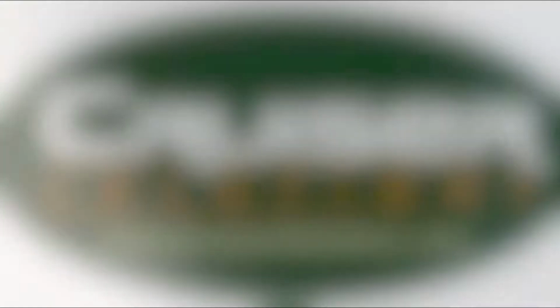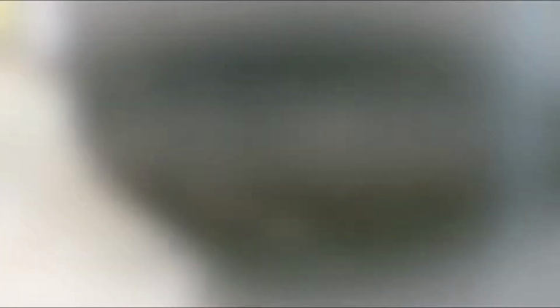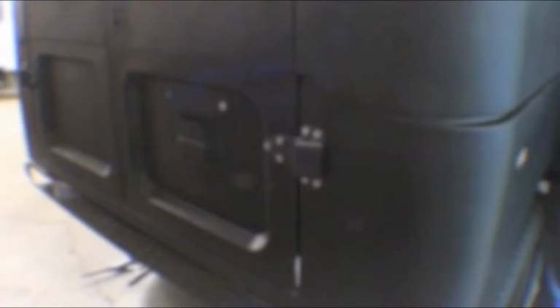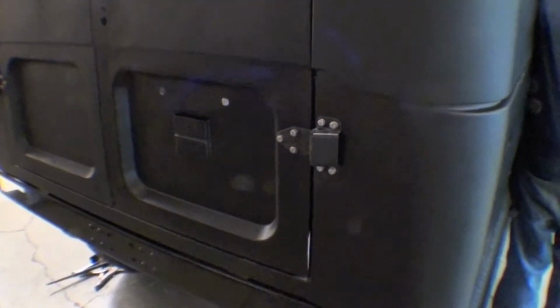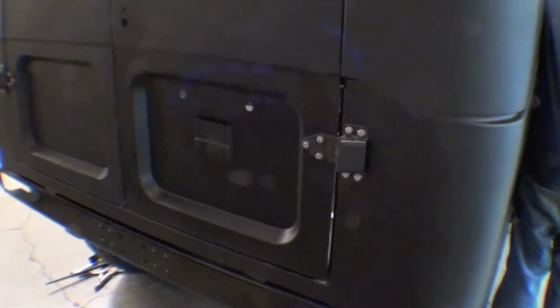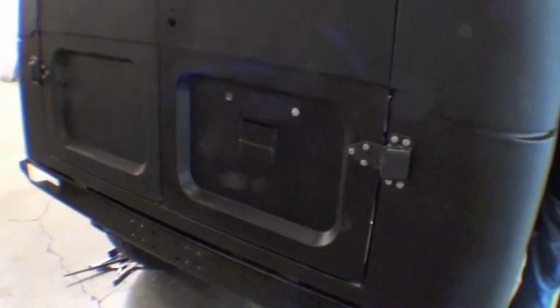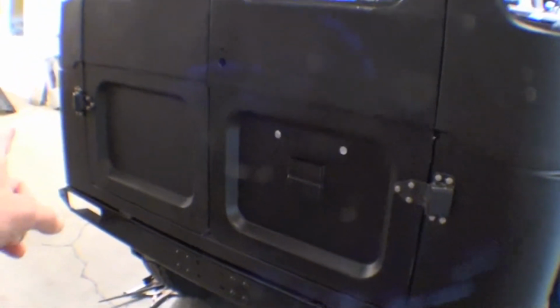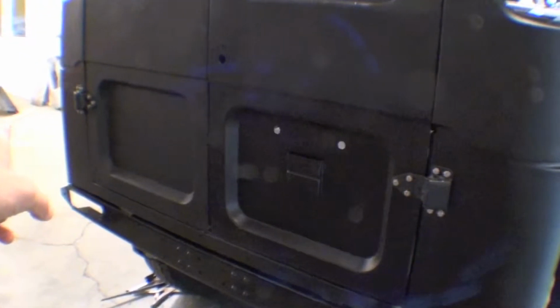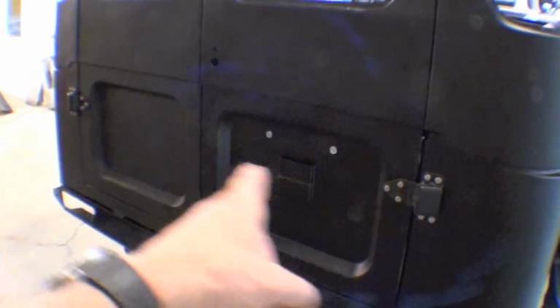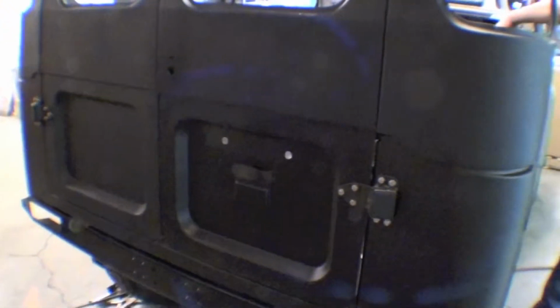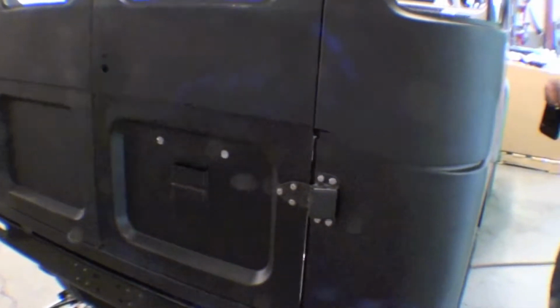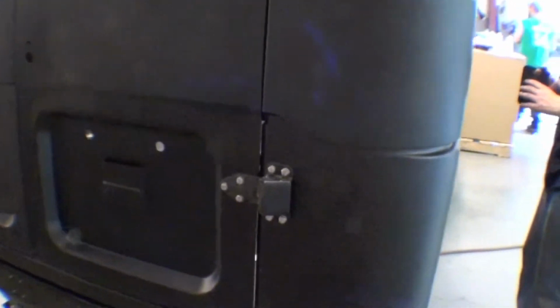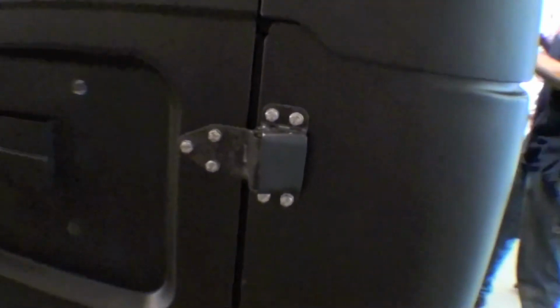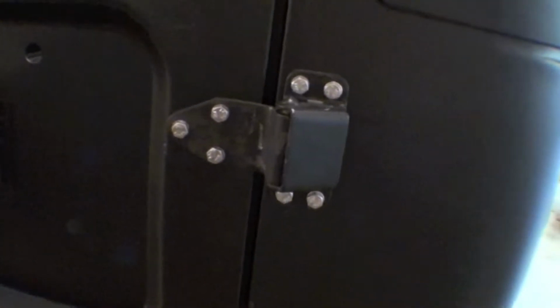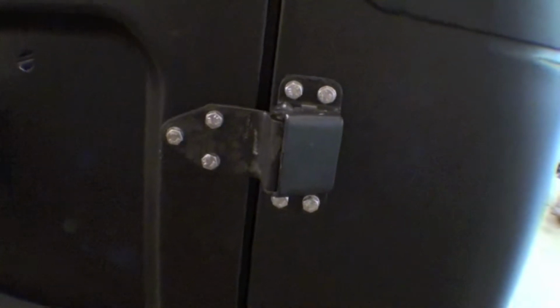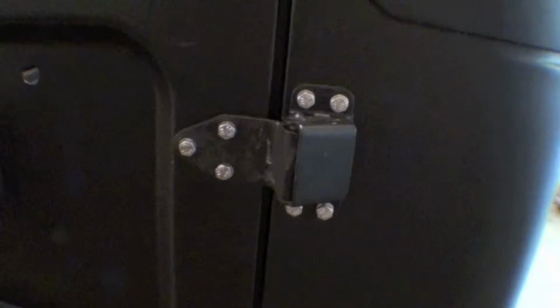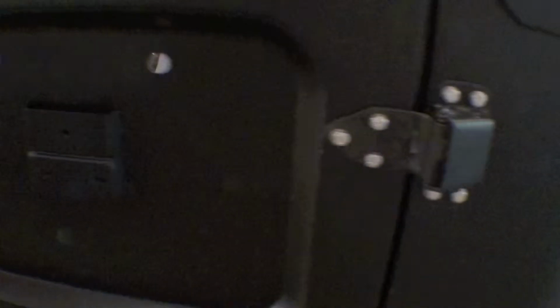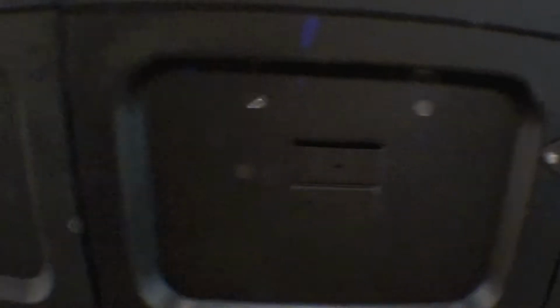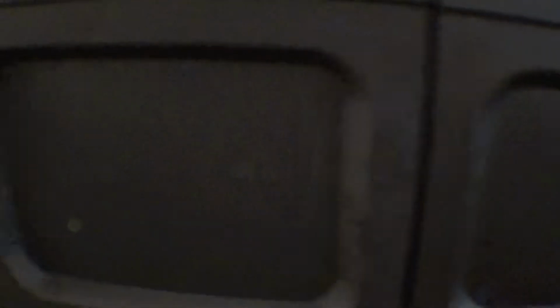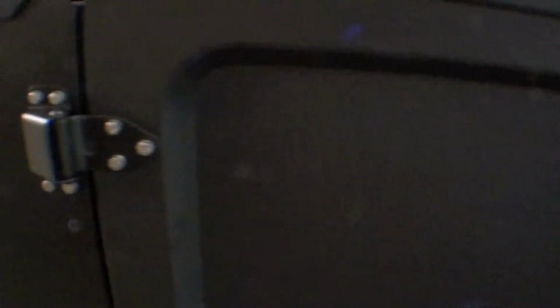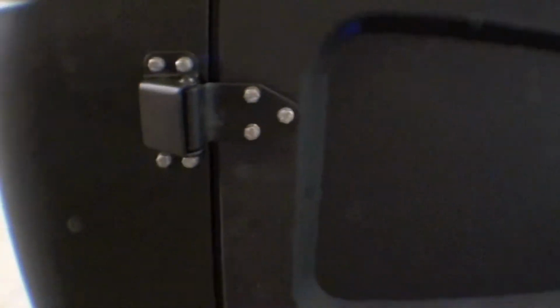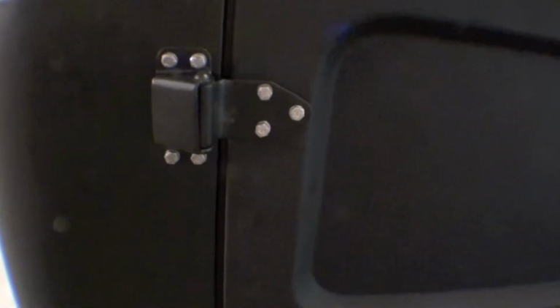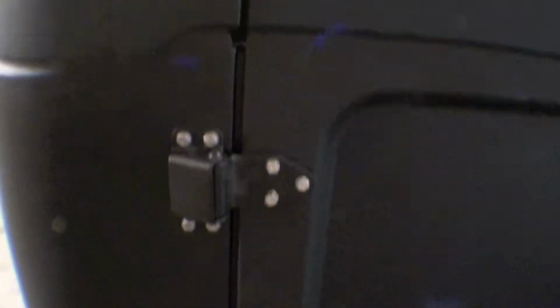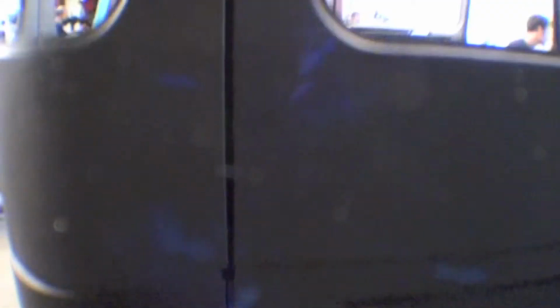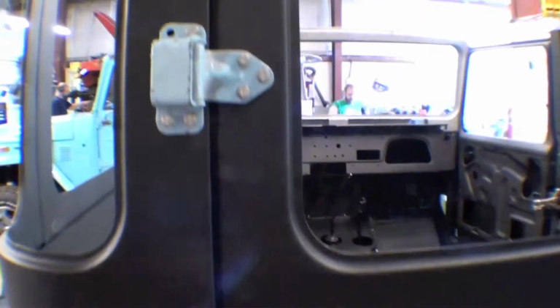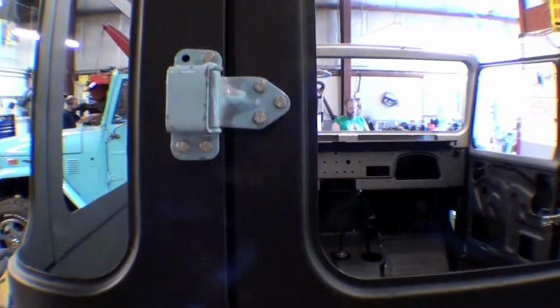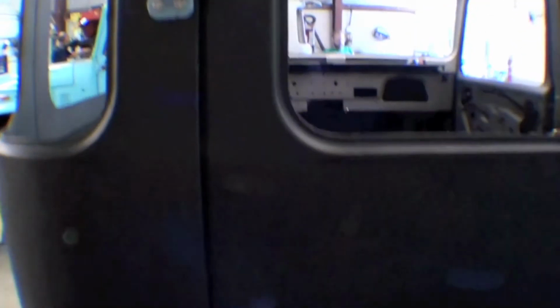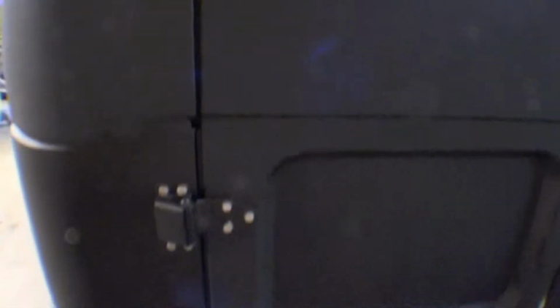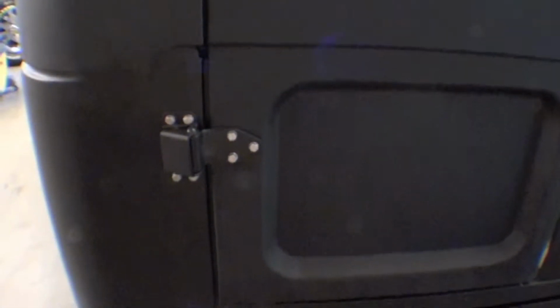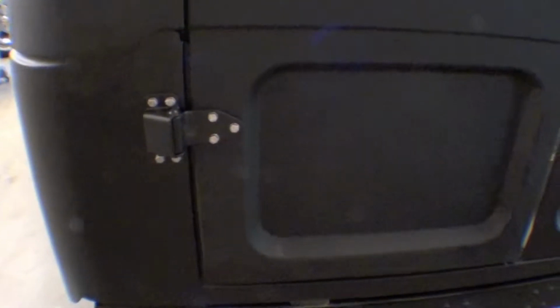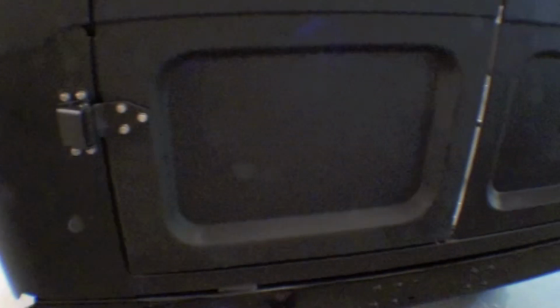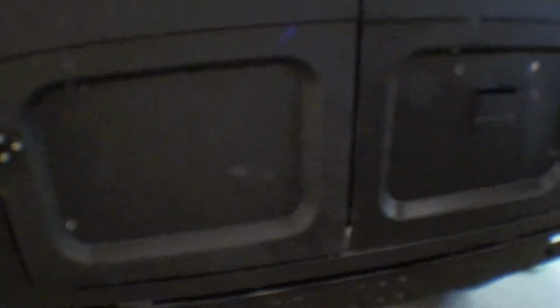One of the last things we did here is to install the hinges on the bottom. Those are all done also from an alignment standpoint and that looks sharp. This allows us to put the doors on complete and they're all lined up. So you can see that is done.